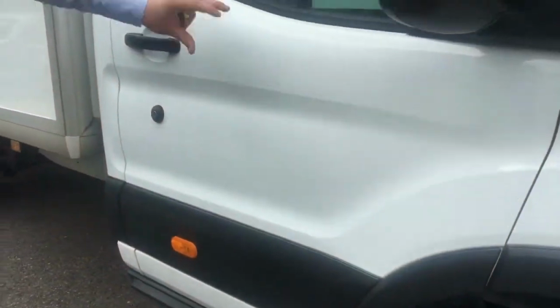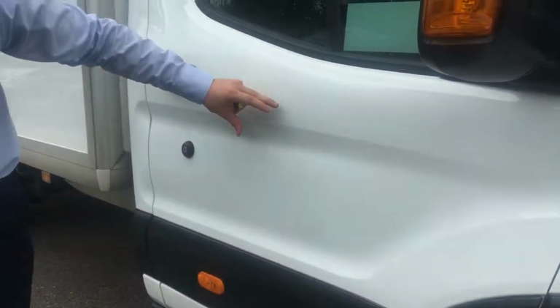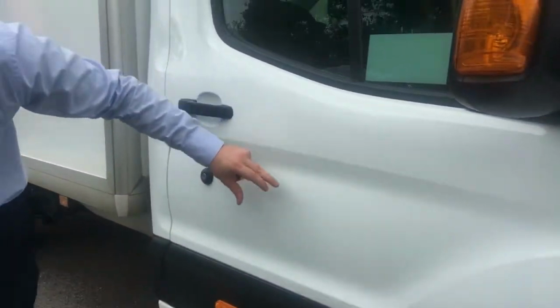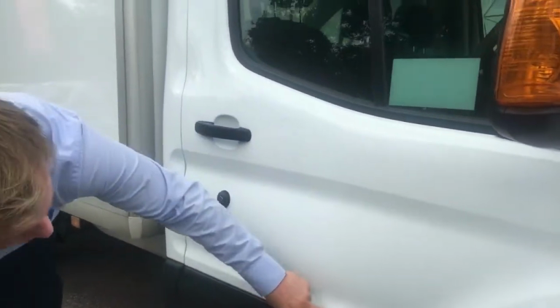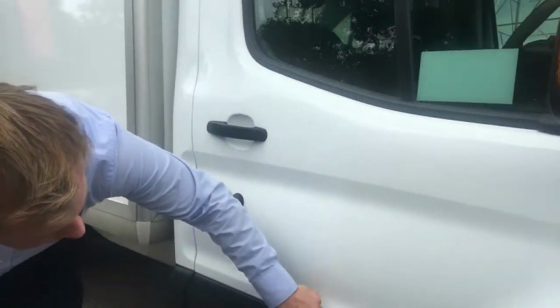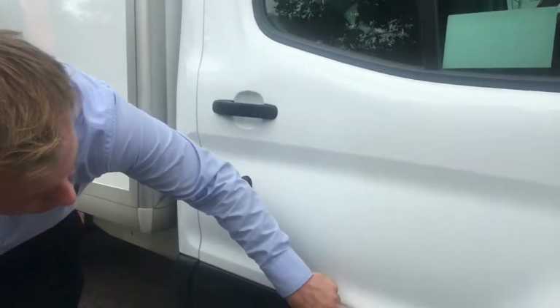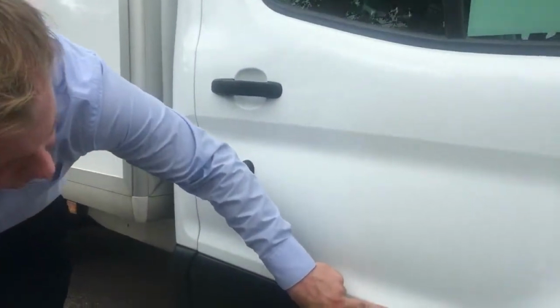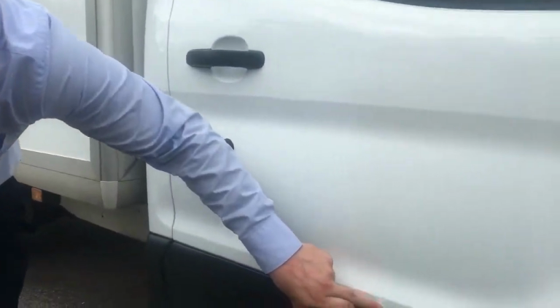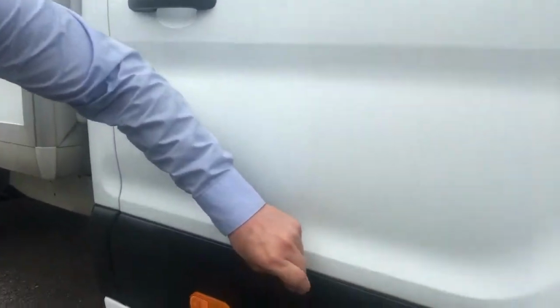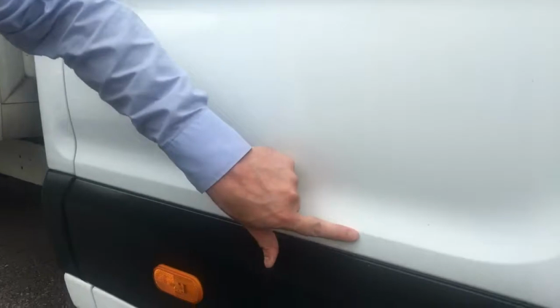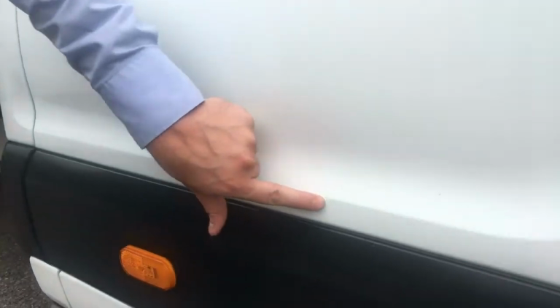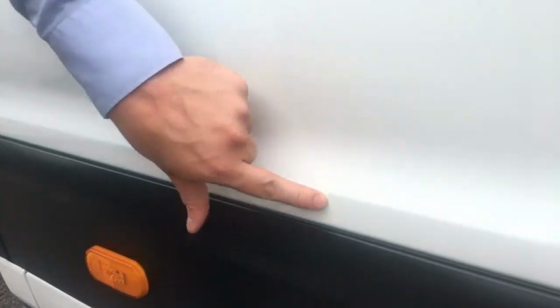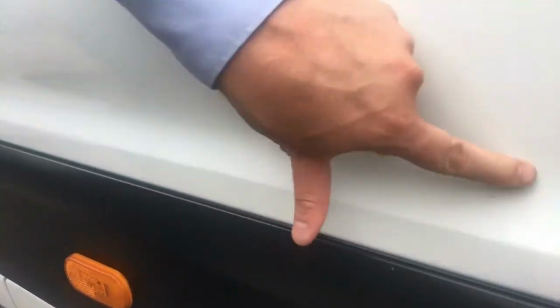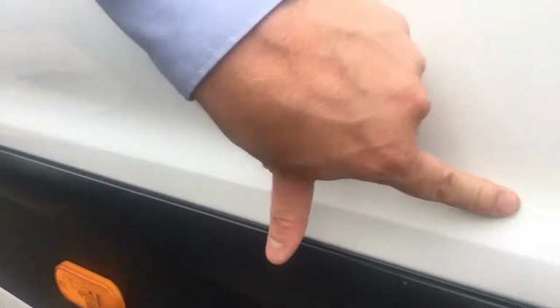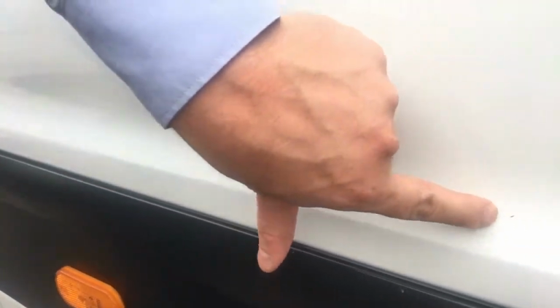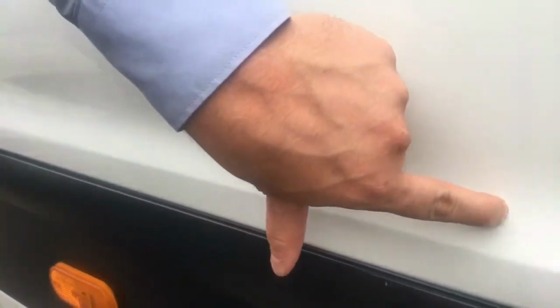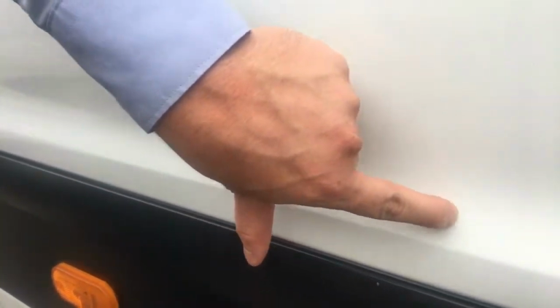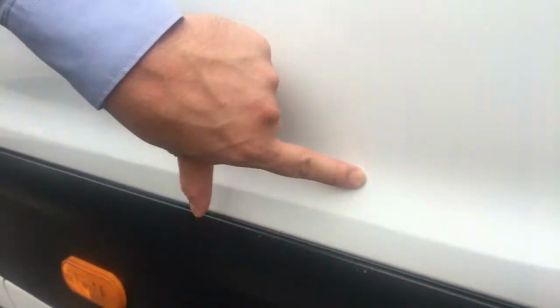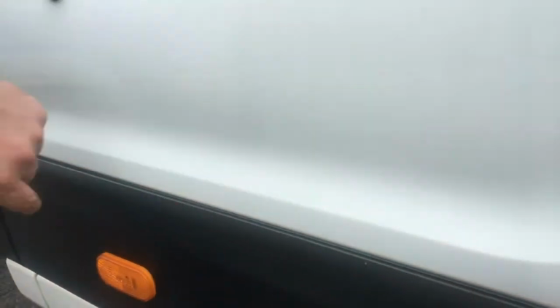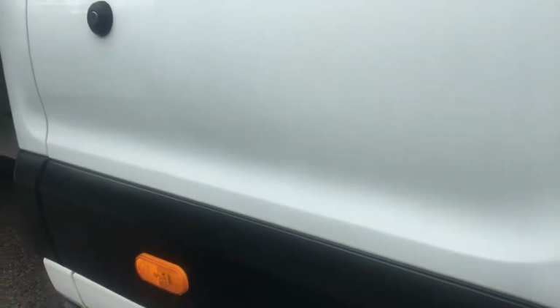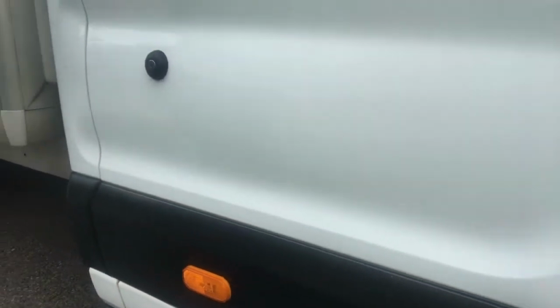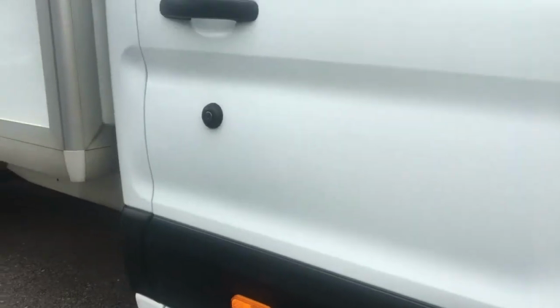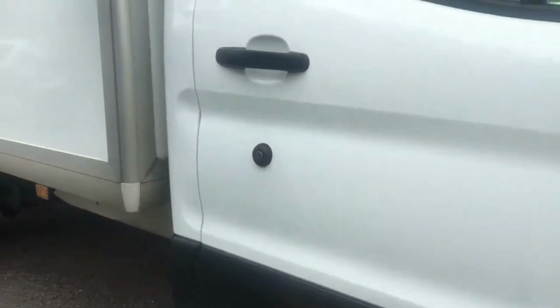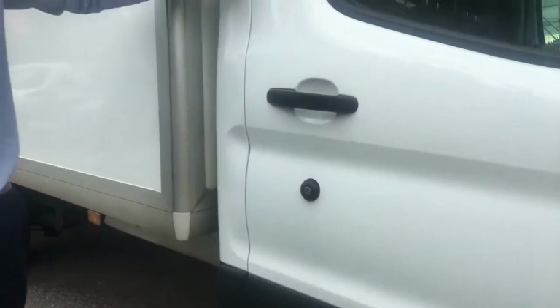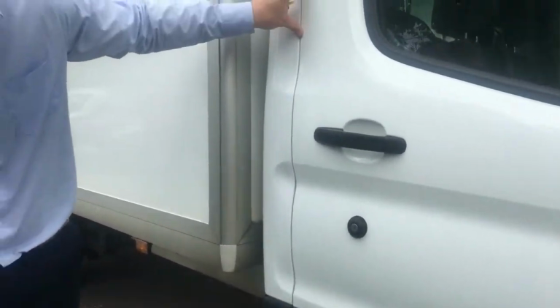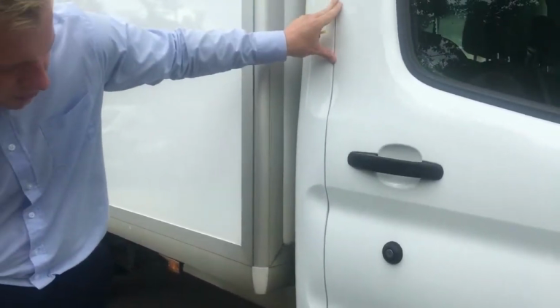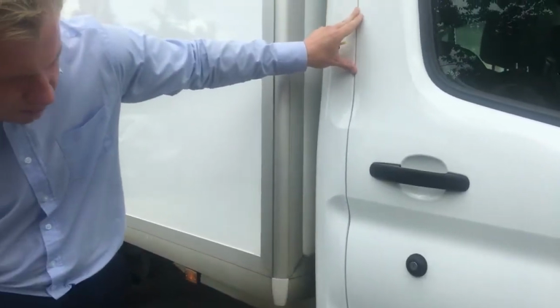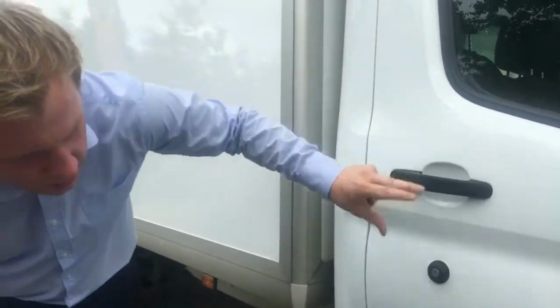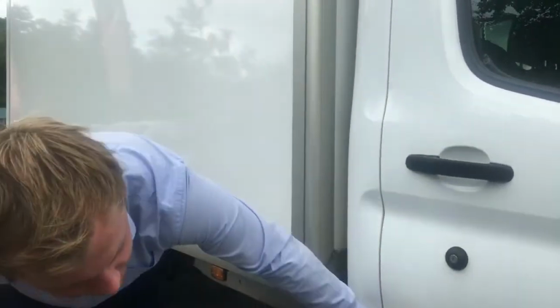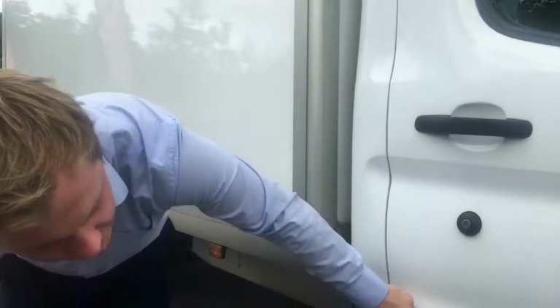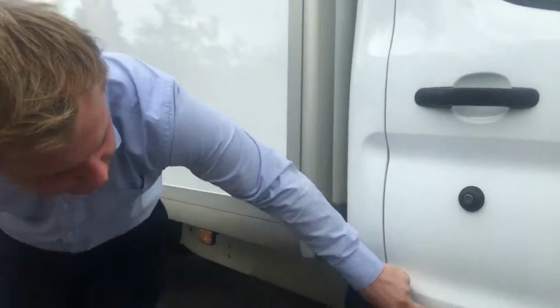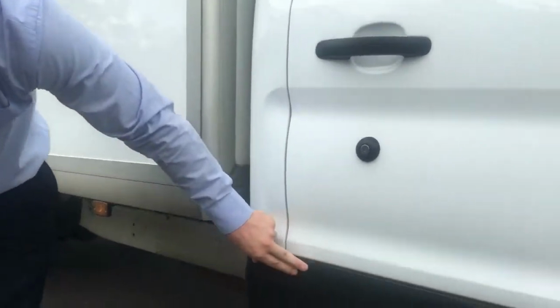Driver door — there was a tiny little mark, very tiny, which has actually just come off, that's how tiny it was. So ignore that, apologies. There's nothing to note on the door. Plastic moulding, all tidy.